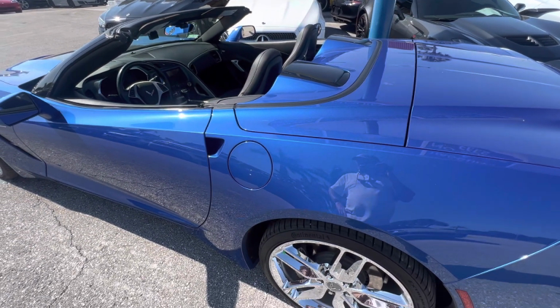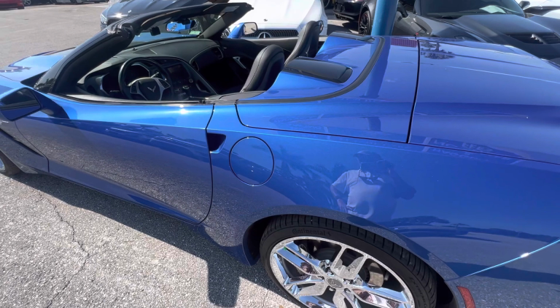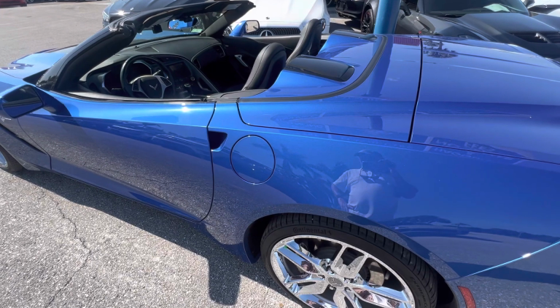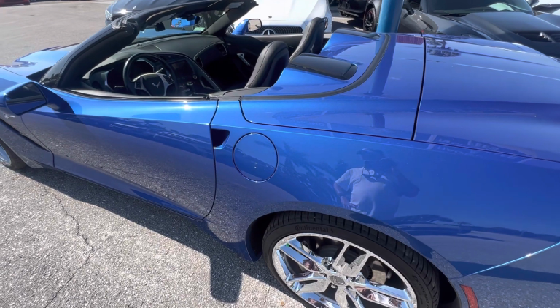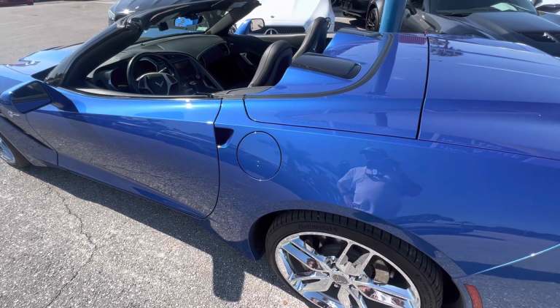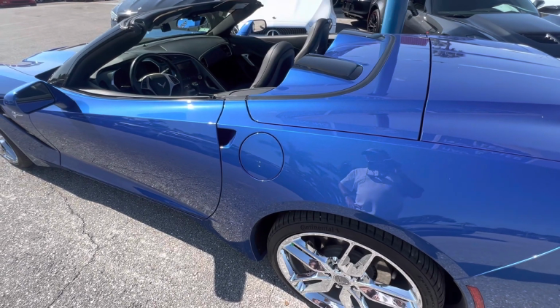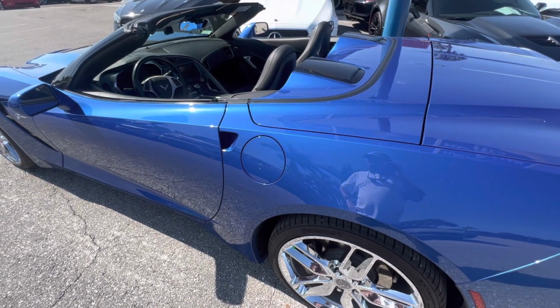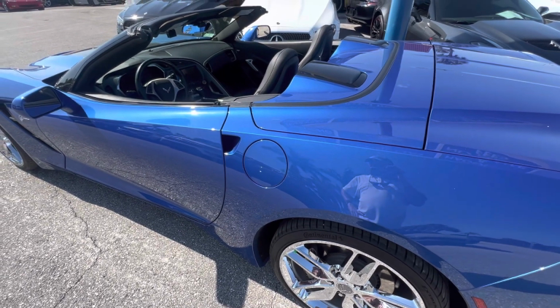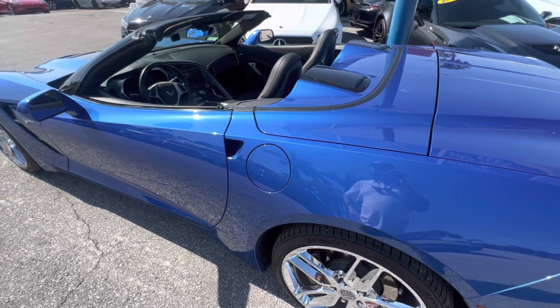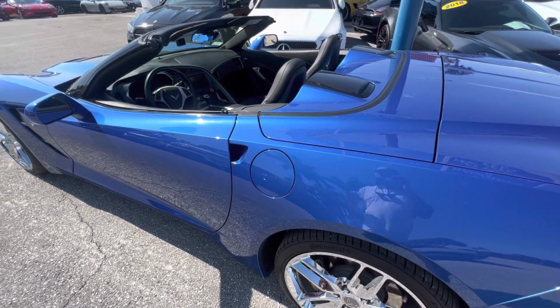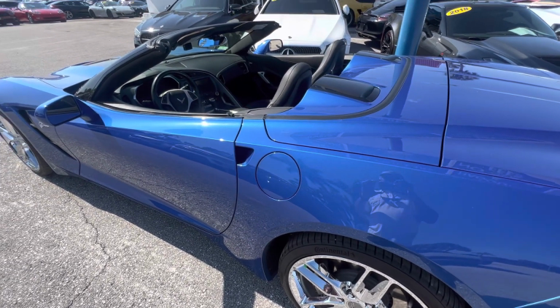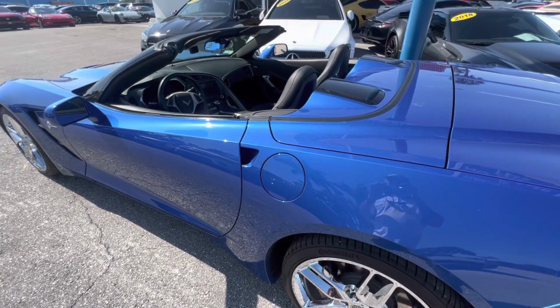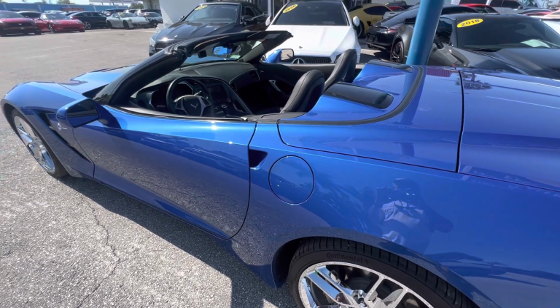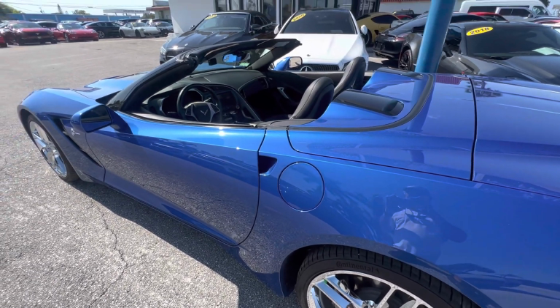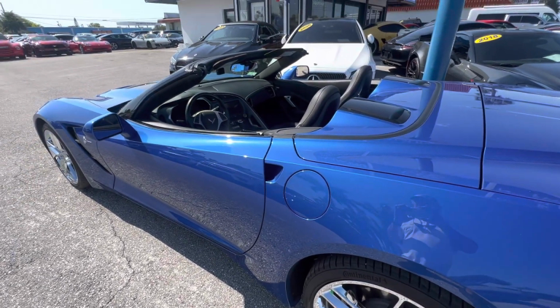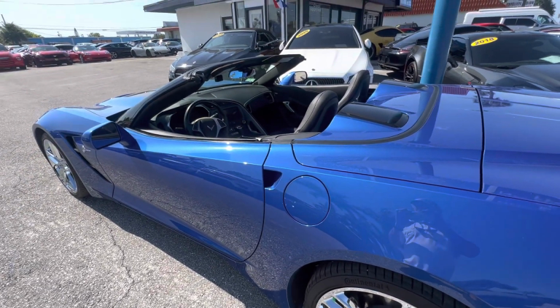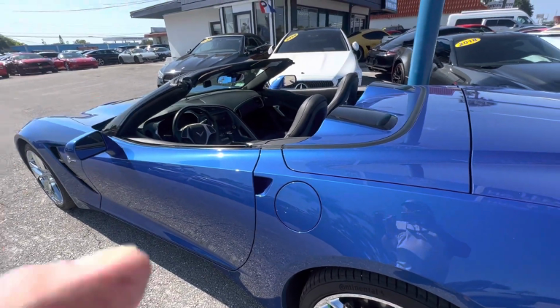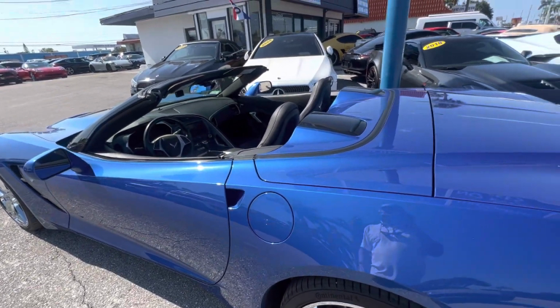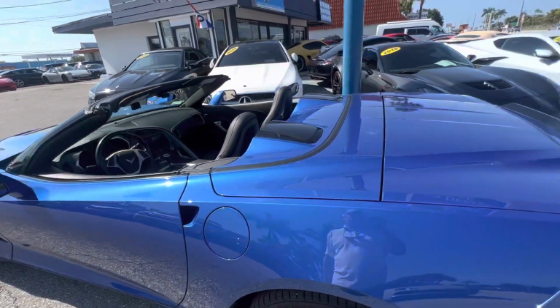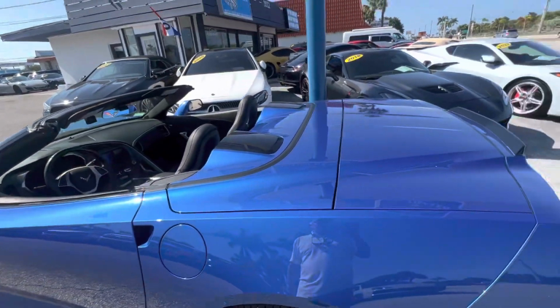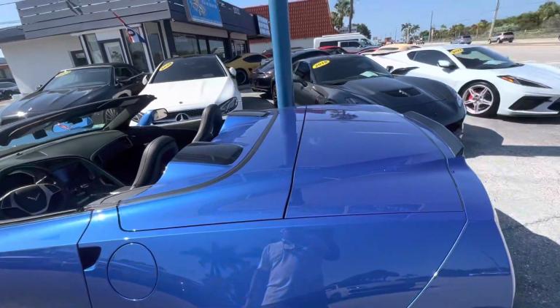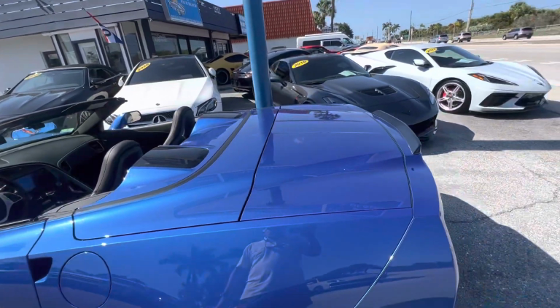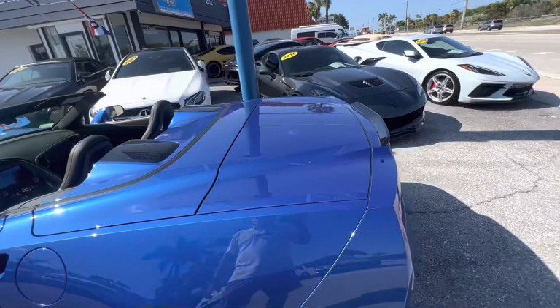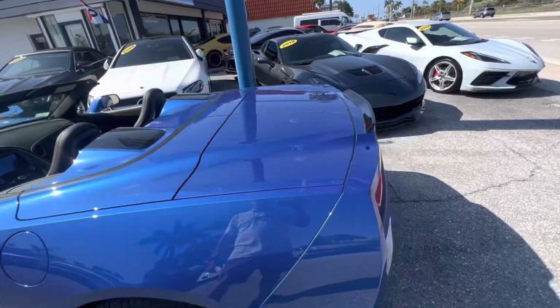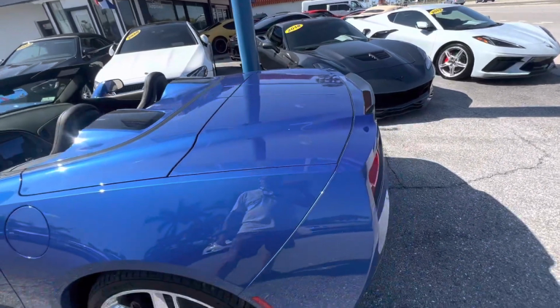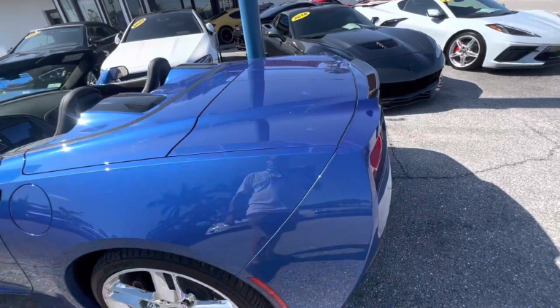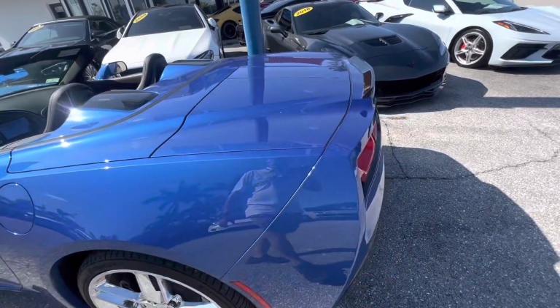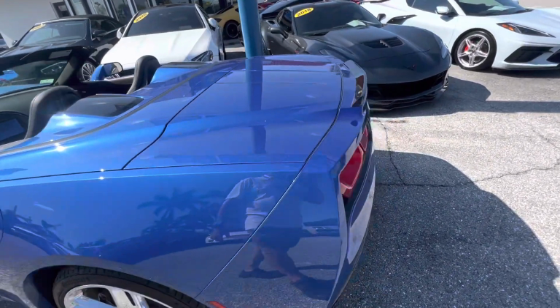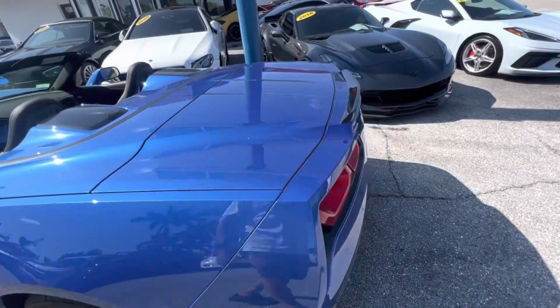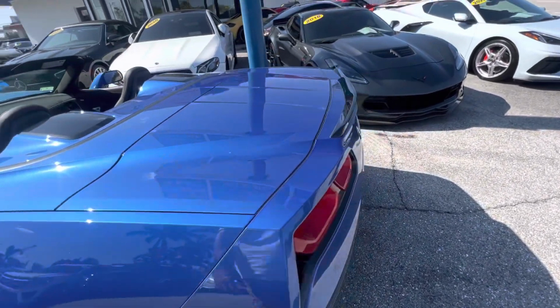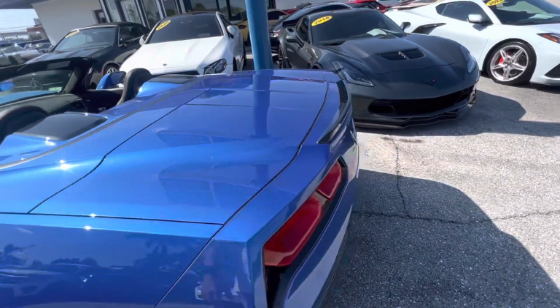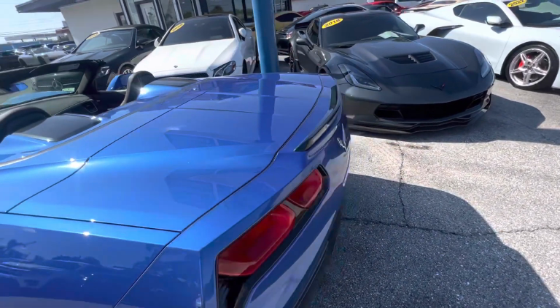We want to make sure you have a good experience and that we're right on the money on what we tell you about the car, with no surprises for you.